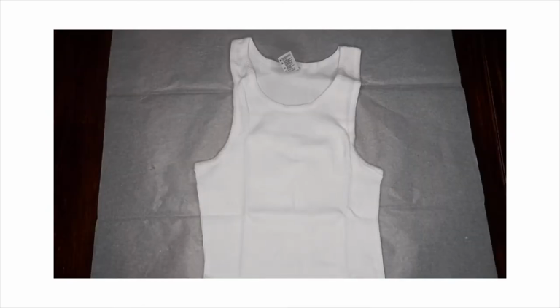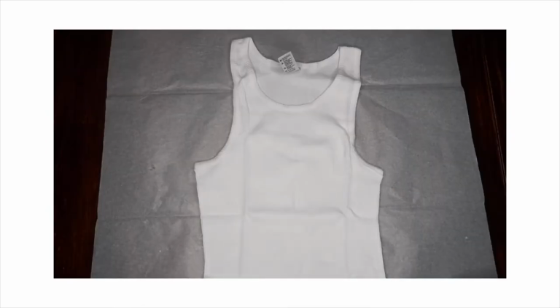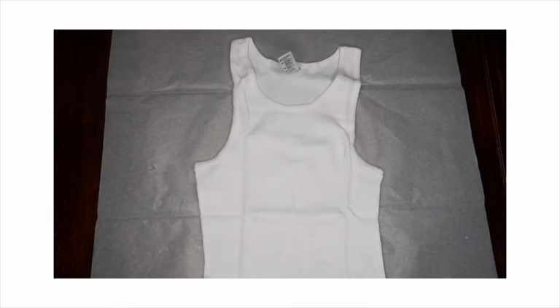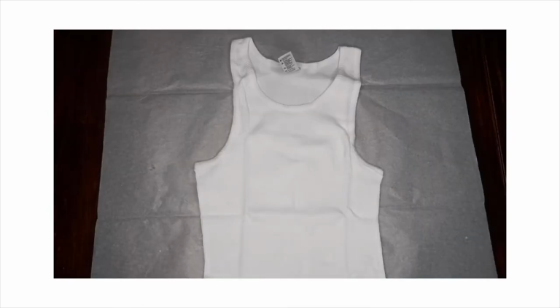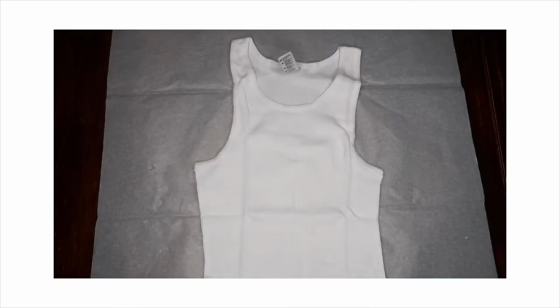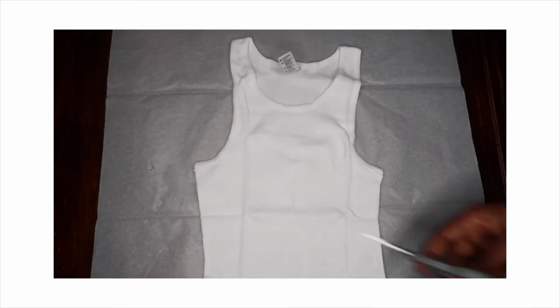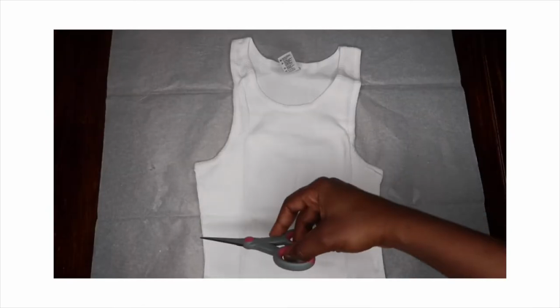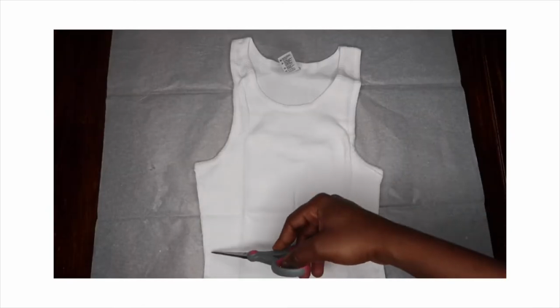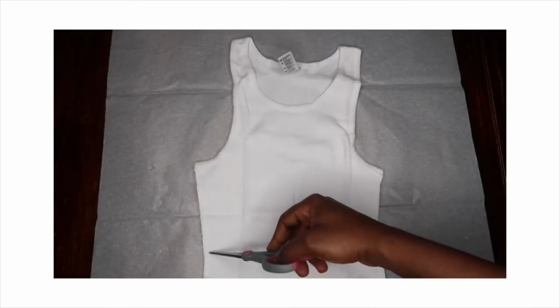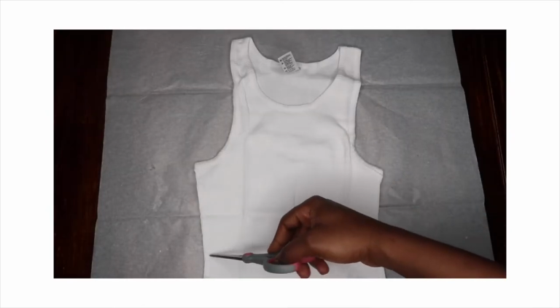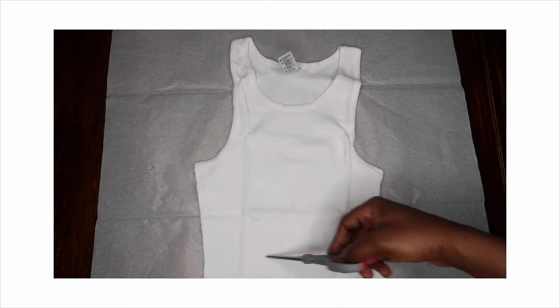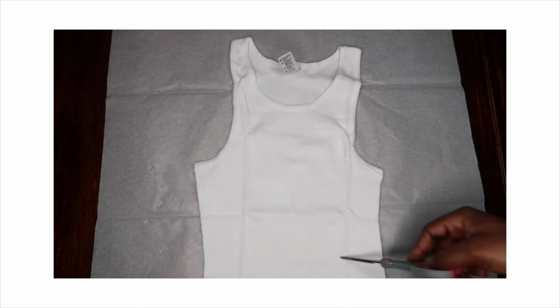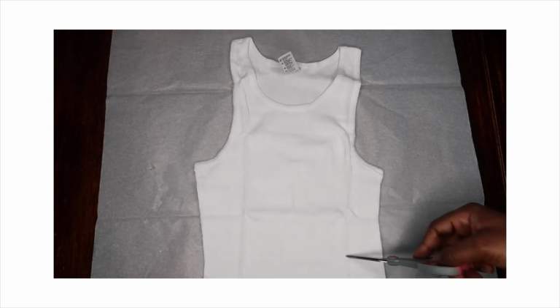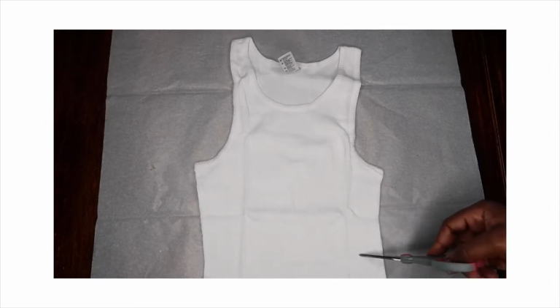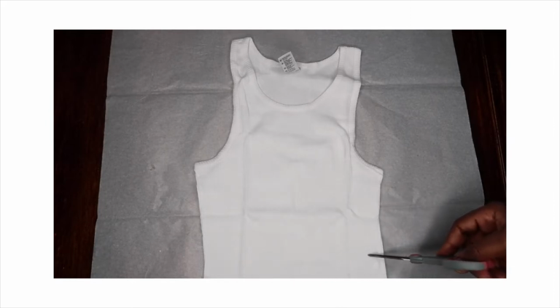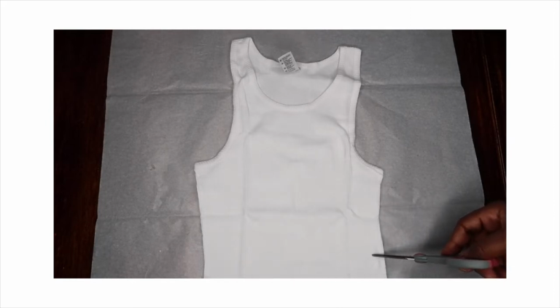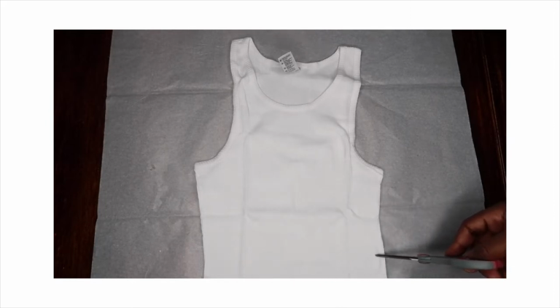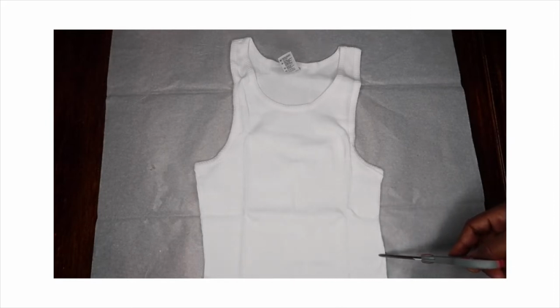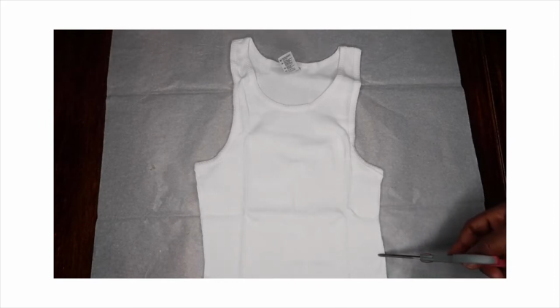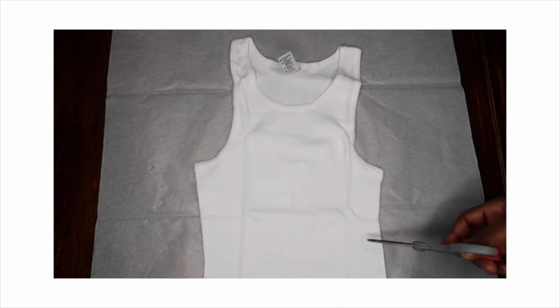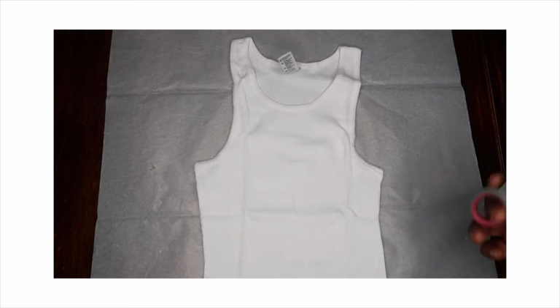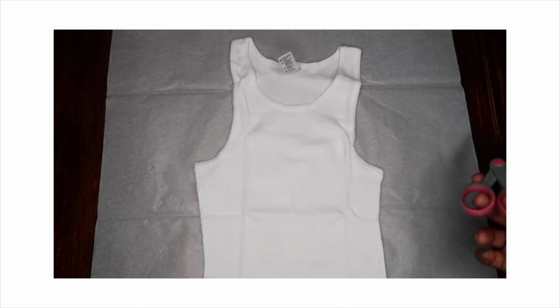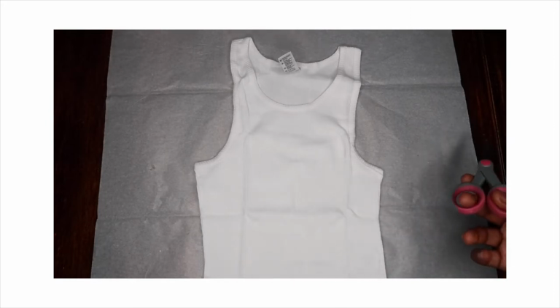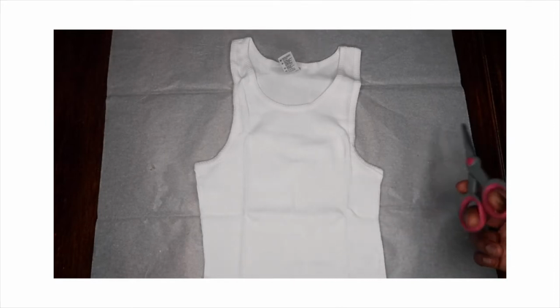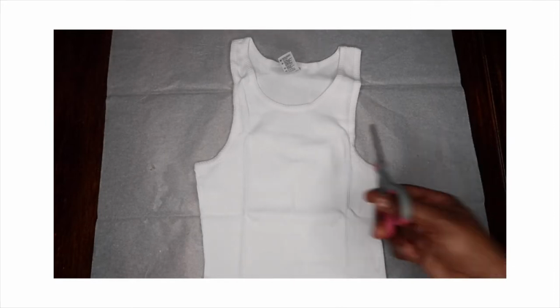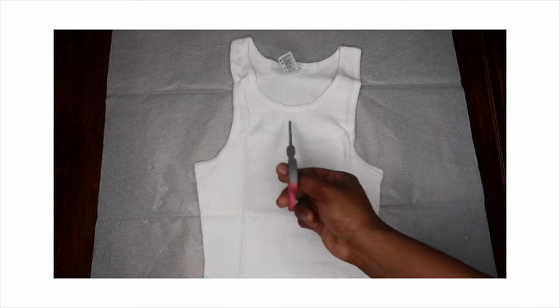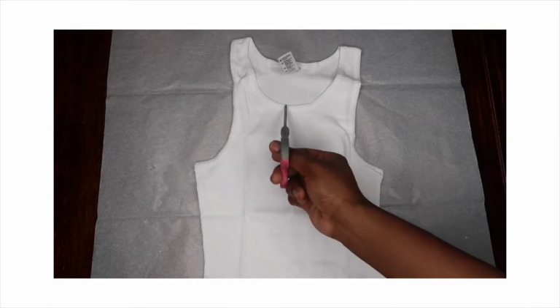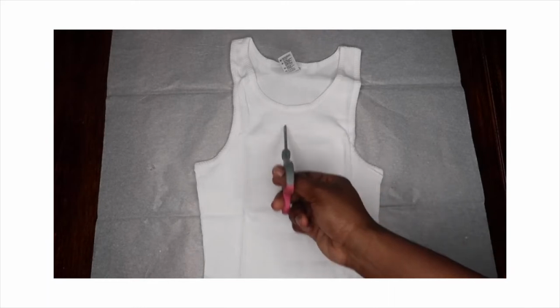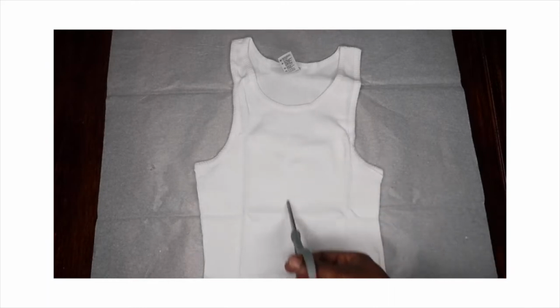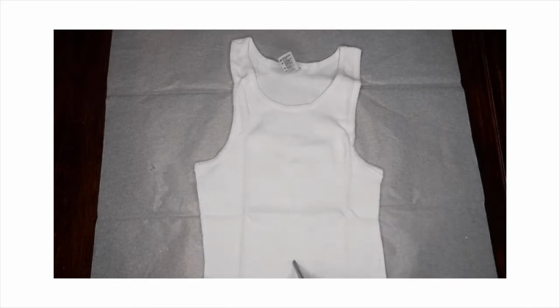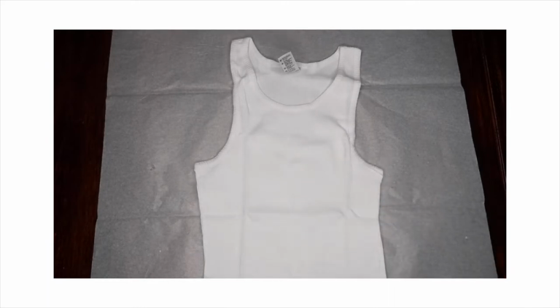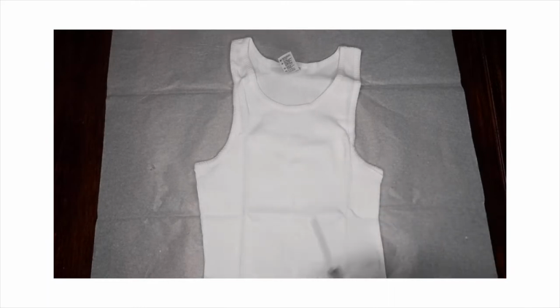First things first, you need to decide if you need to cut your tank top. I left mine the way it is. And the next thing is you need to cut the middle of the top.